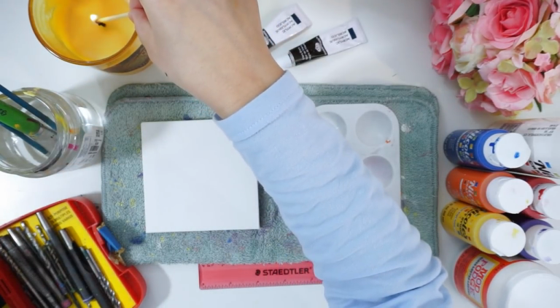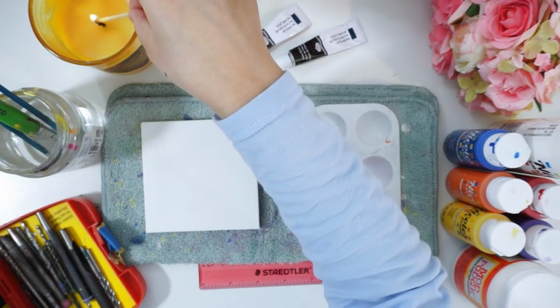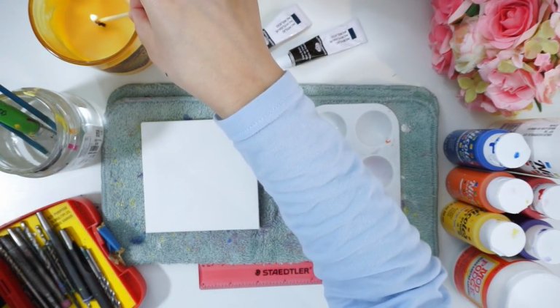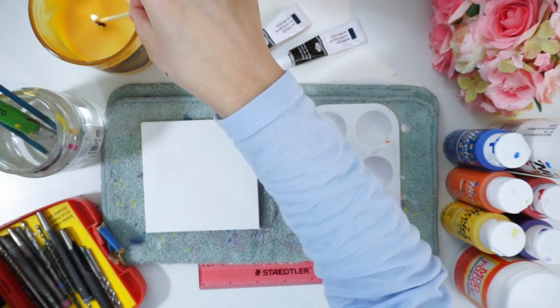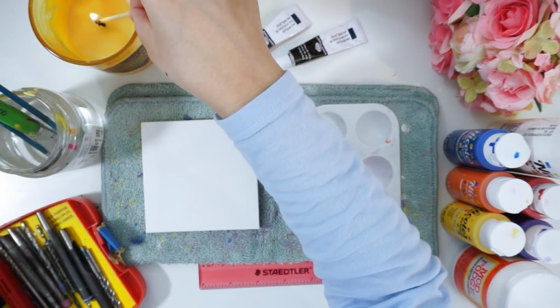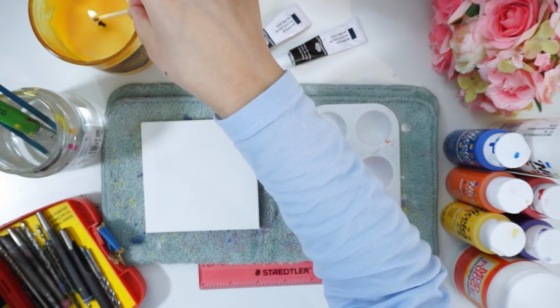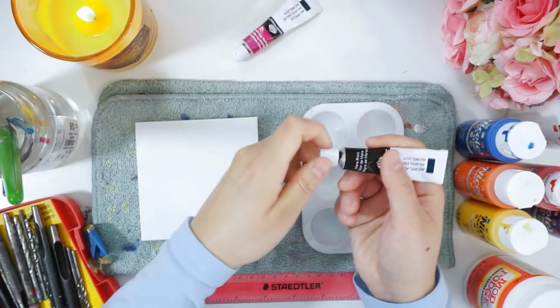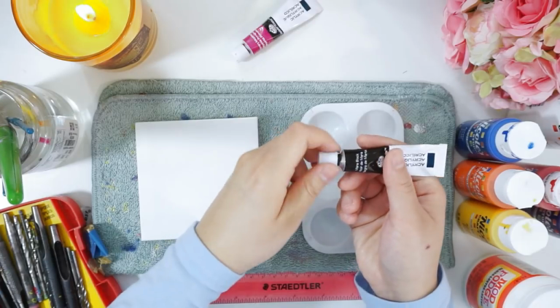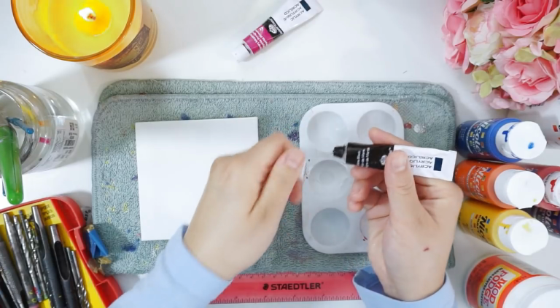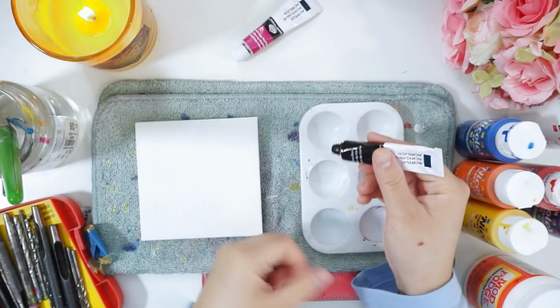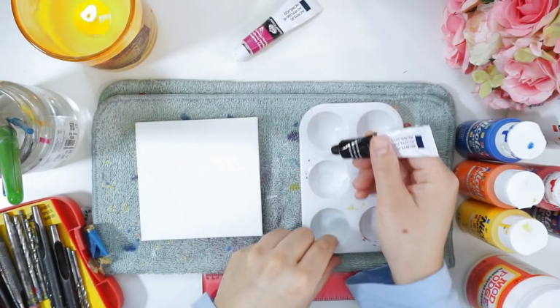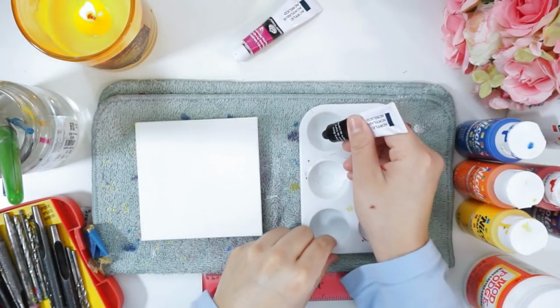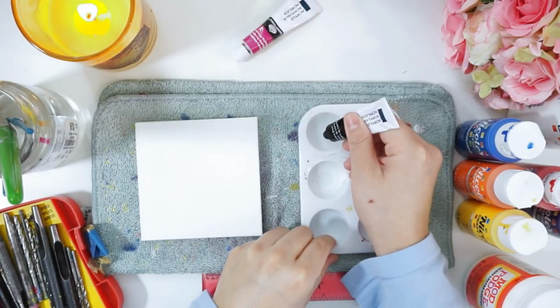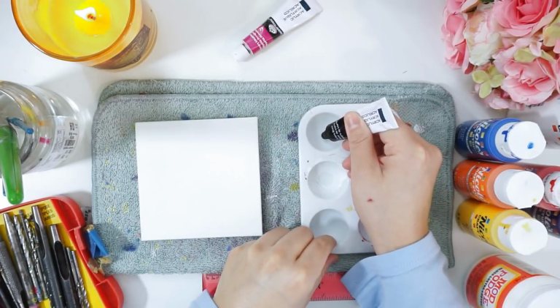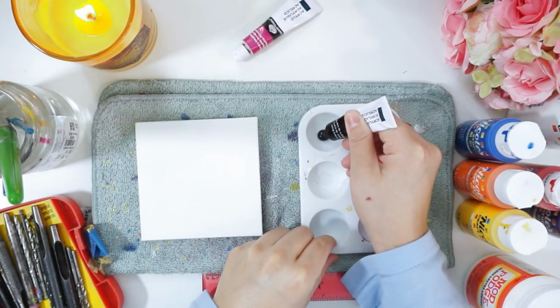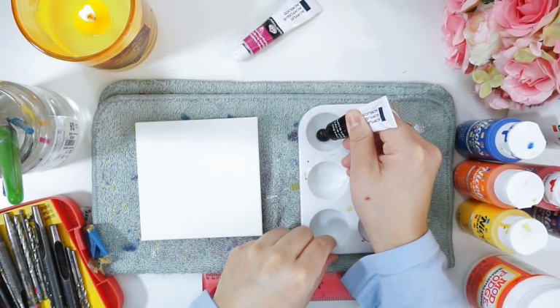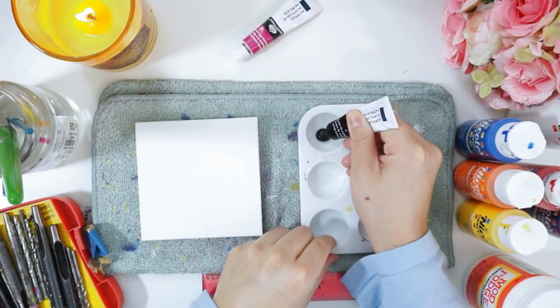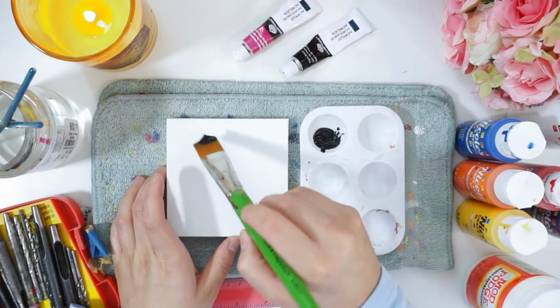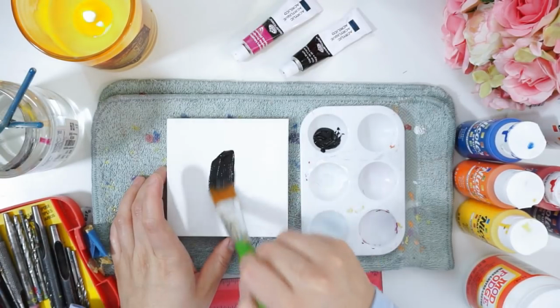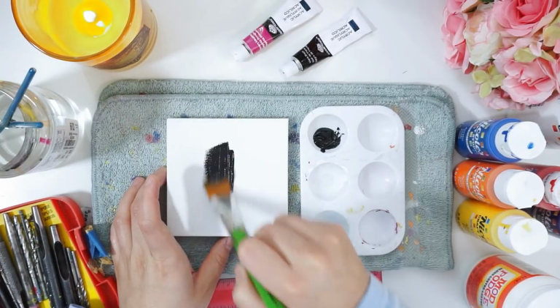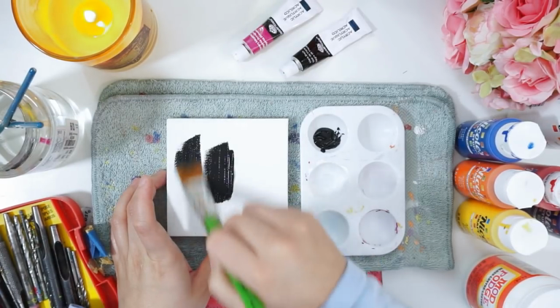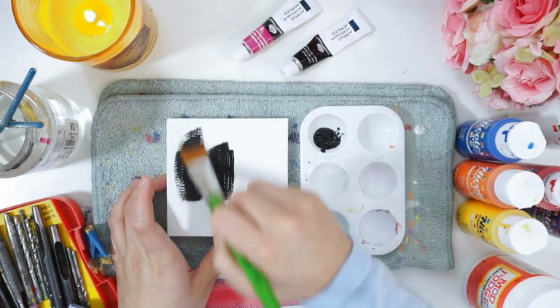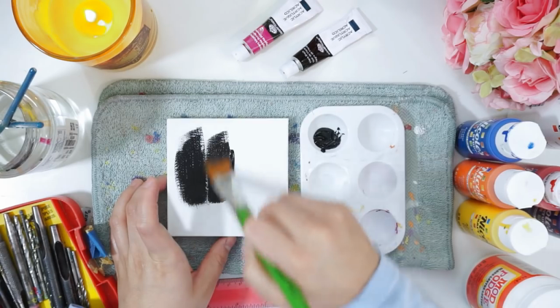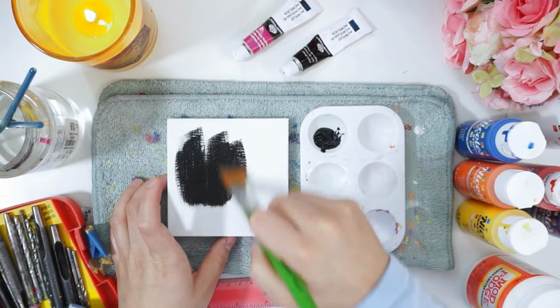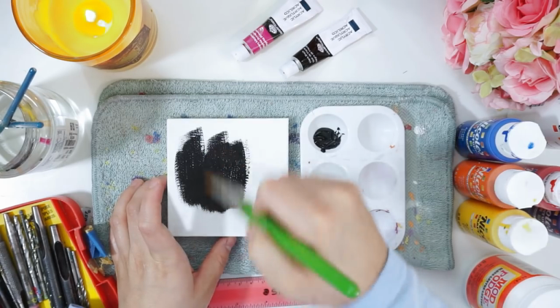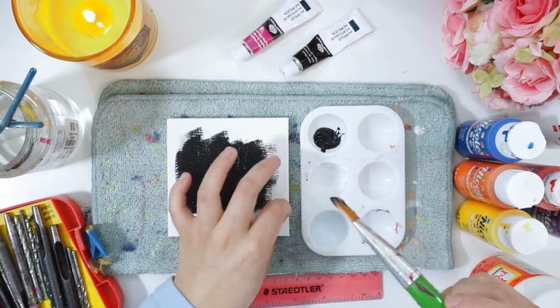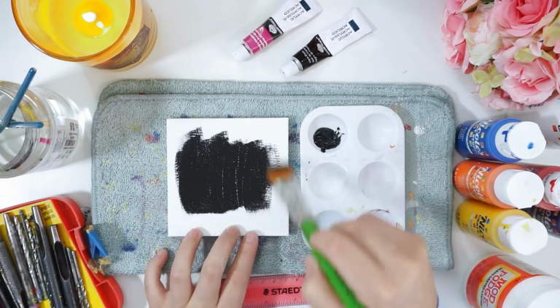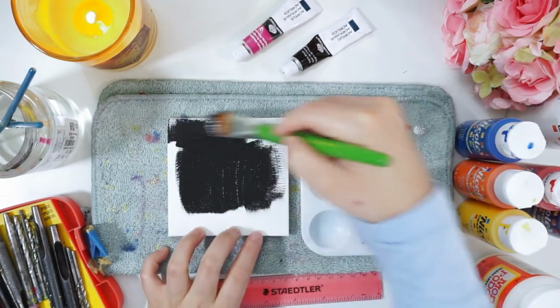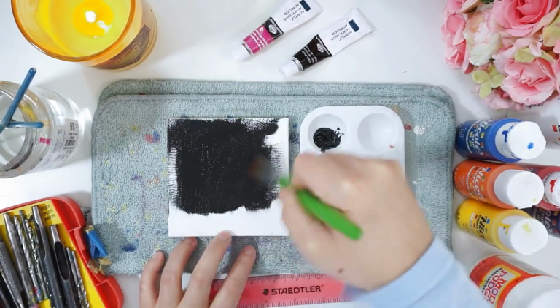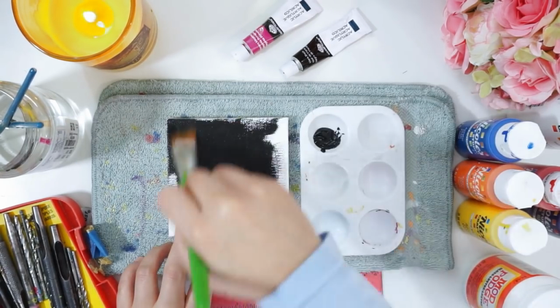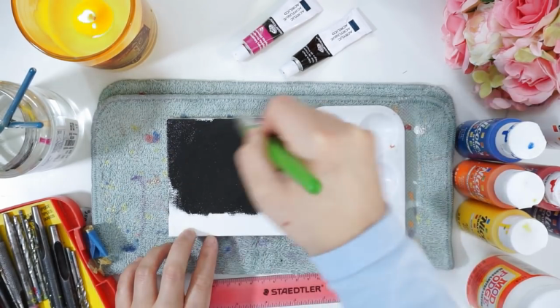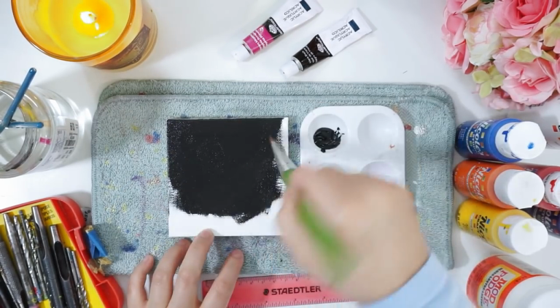For today's video, I'm going to be doing a dot painting, and to start off, I'm going to first paint my canvas black. This canvas size is 4x4 inches, and one coating of paint will do for me.